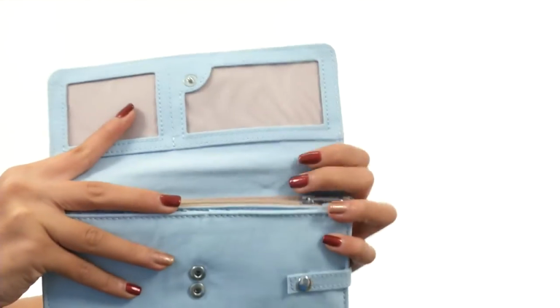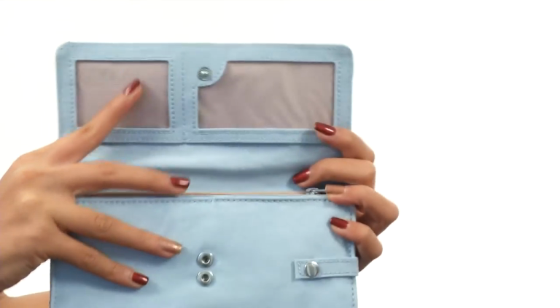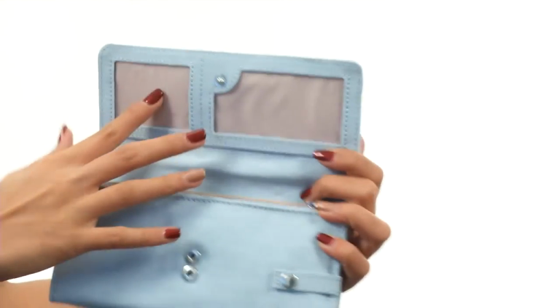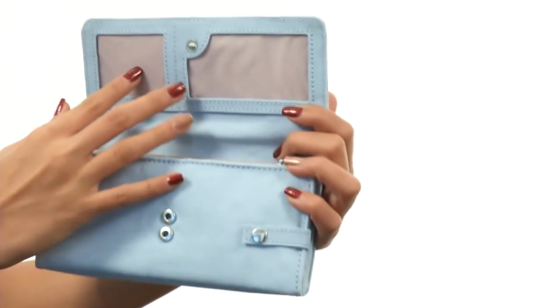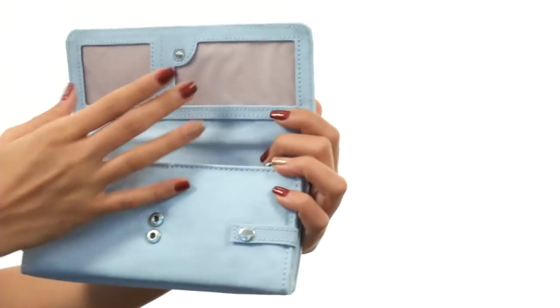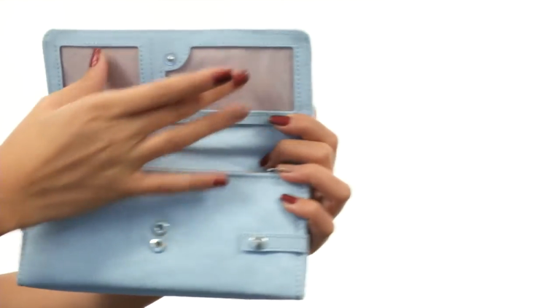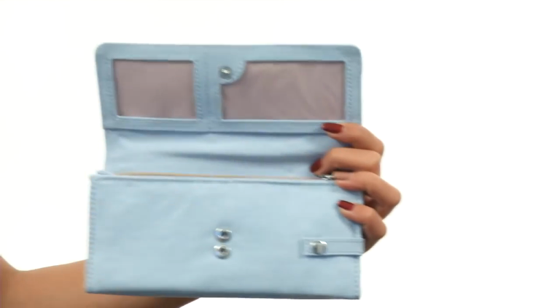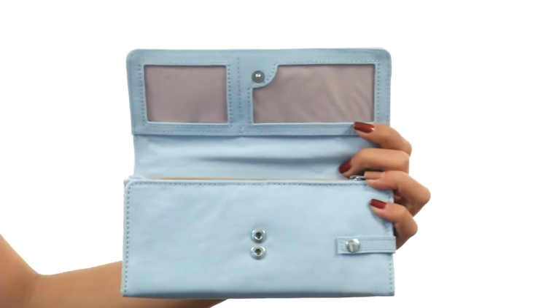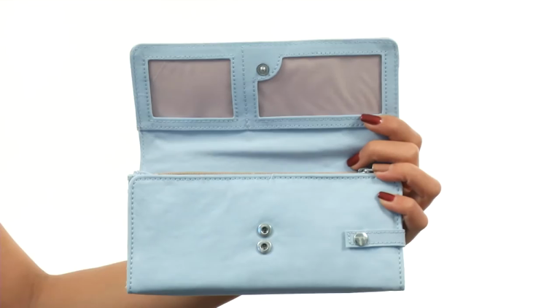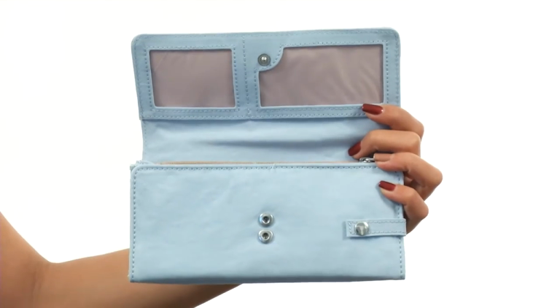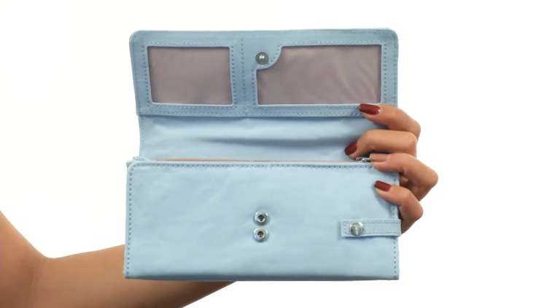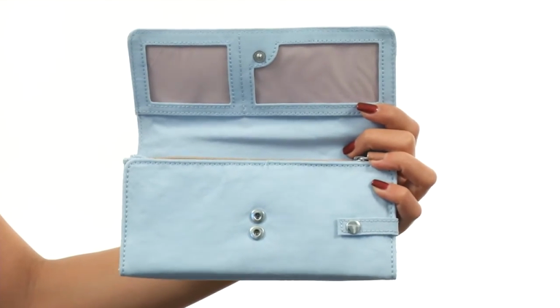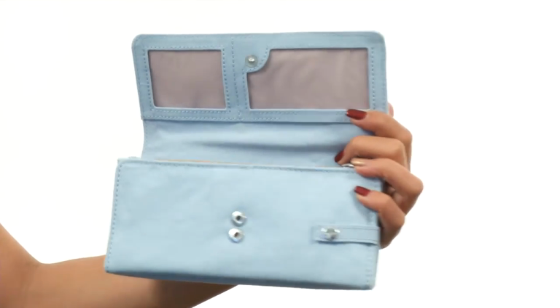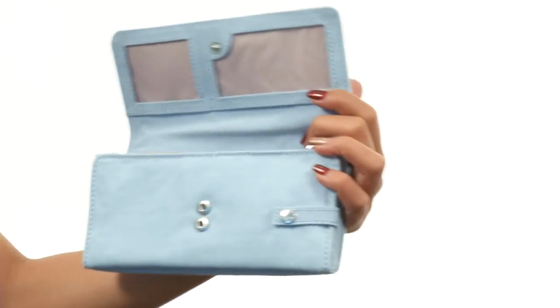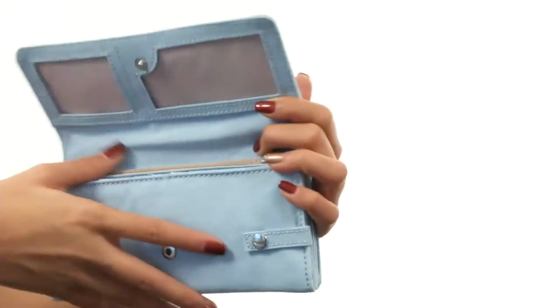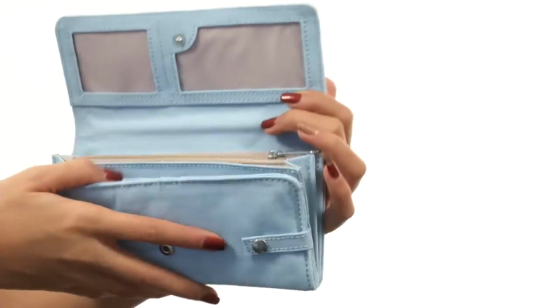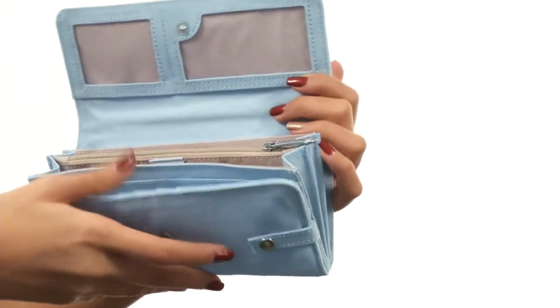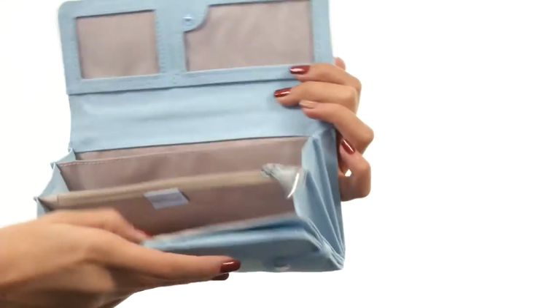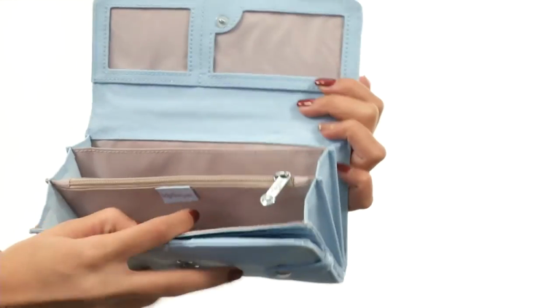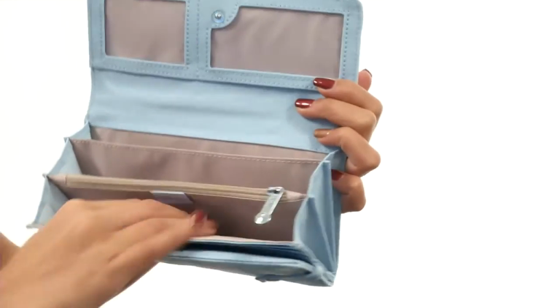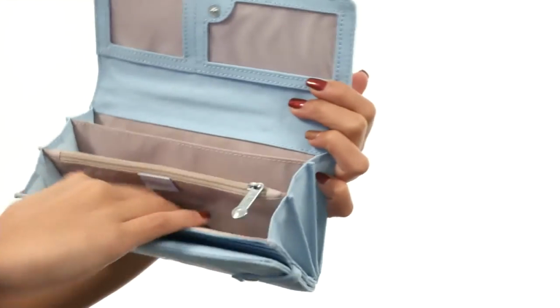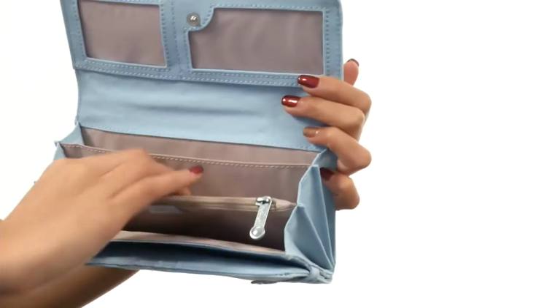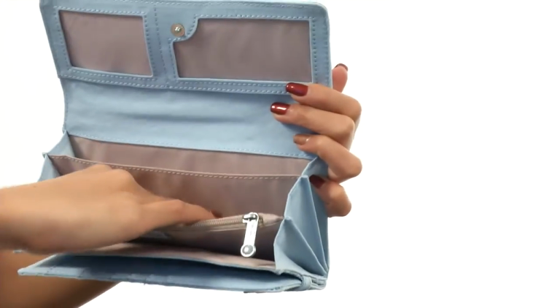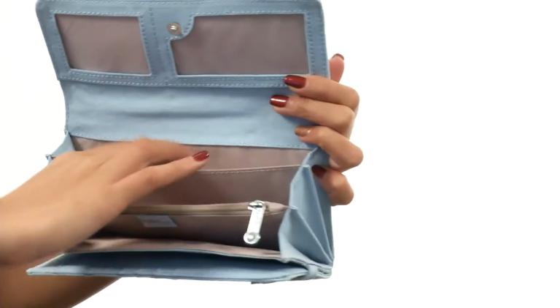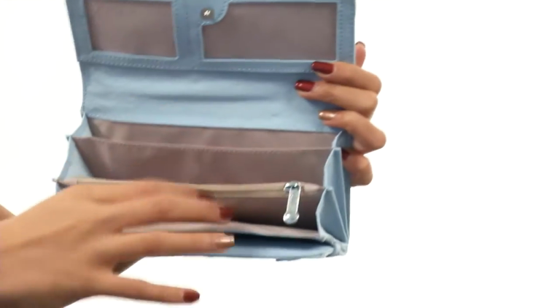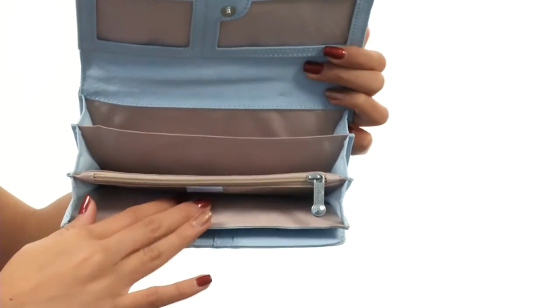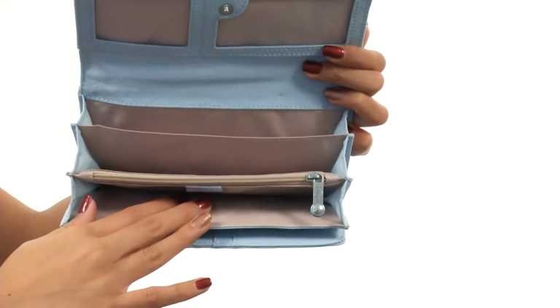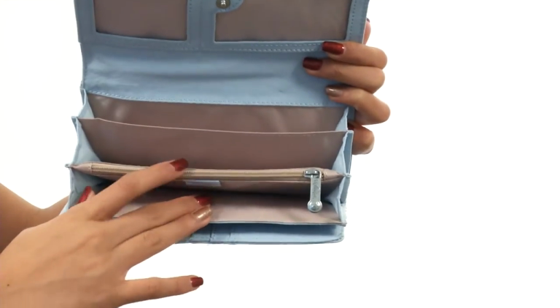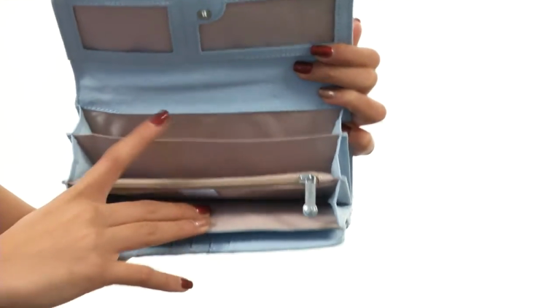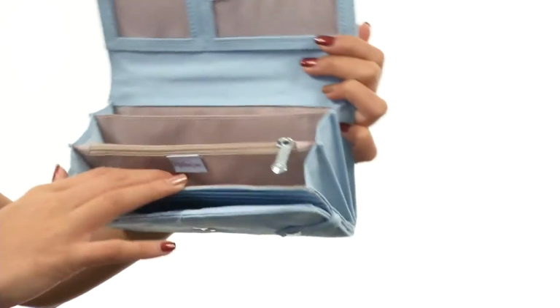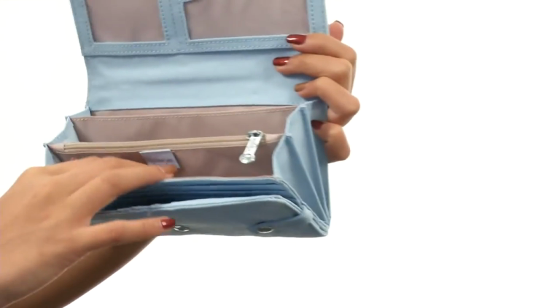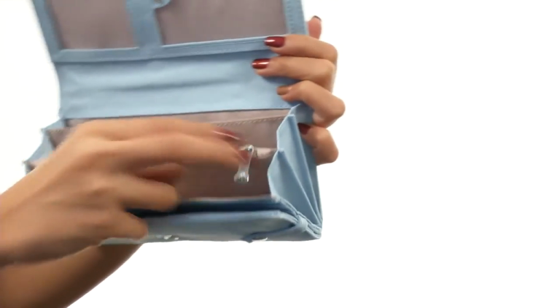If you open it up right here at the top, we have two ID windows in case you have a double identity — just kidding. But if you open it up, it does open accordion style and it gives you many compartments to help you stay organized with your bills.